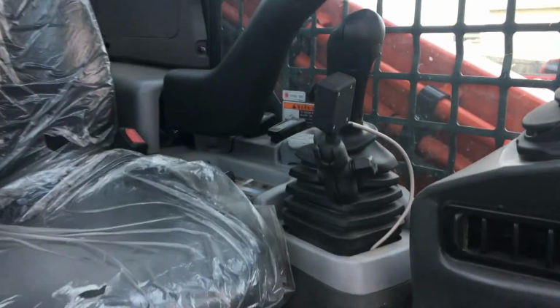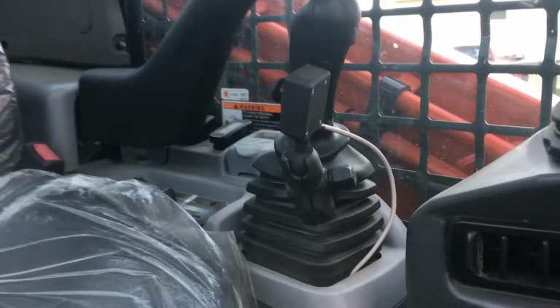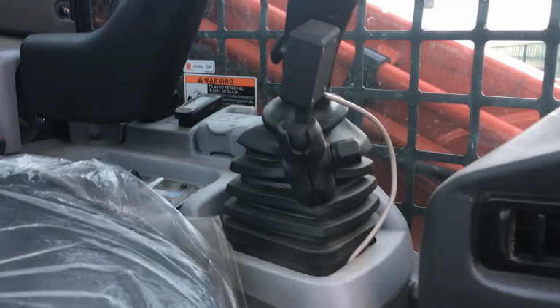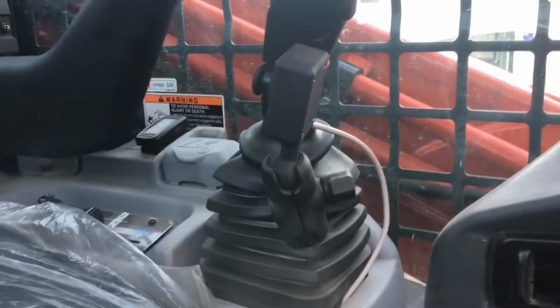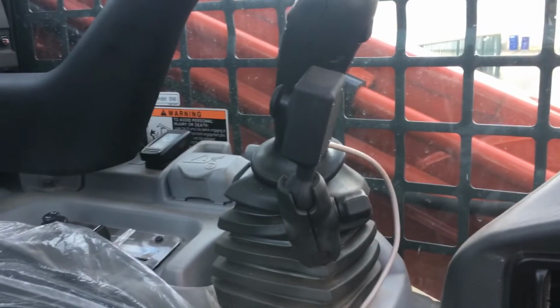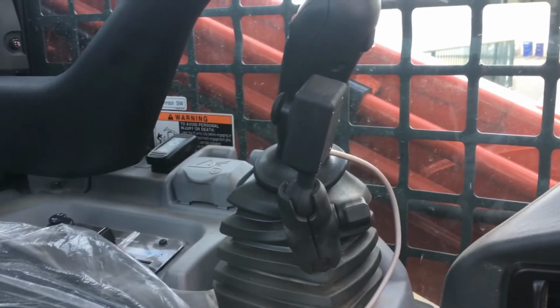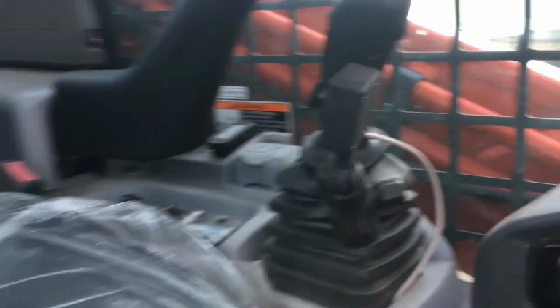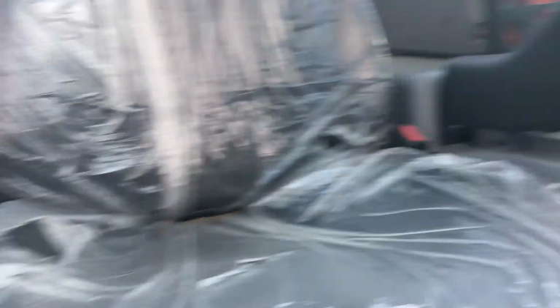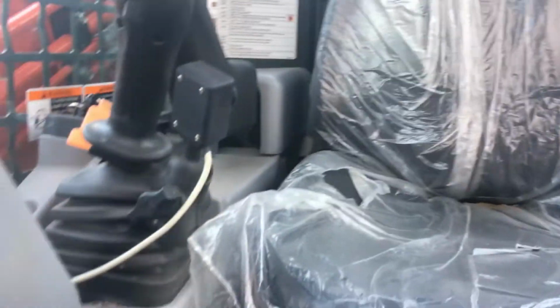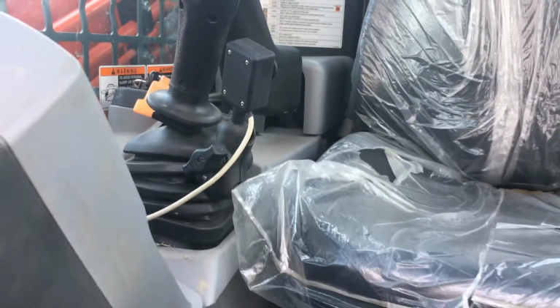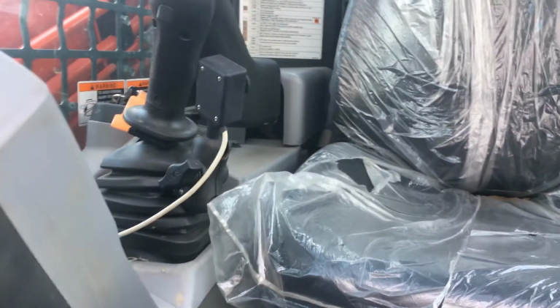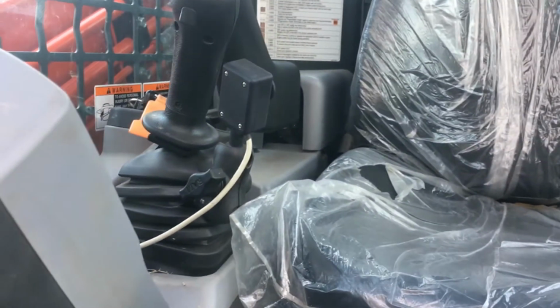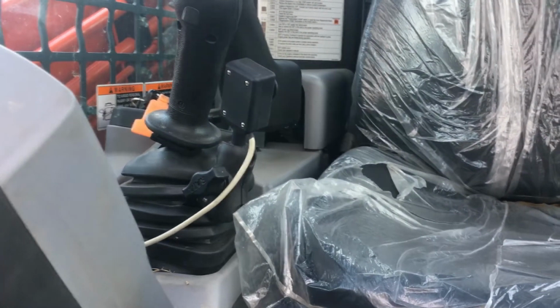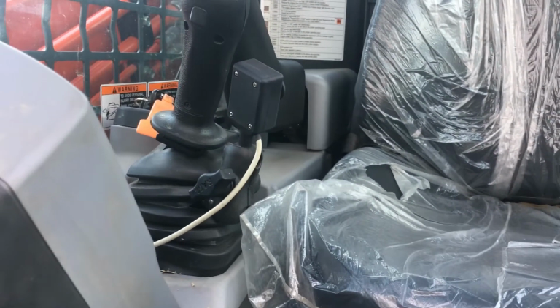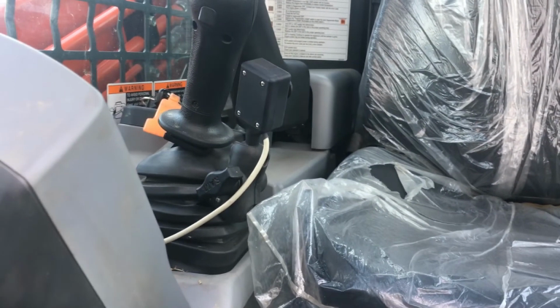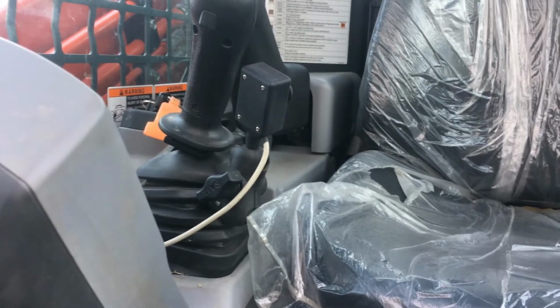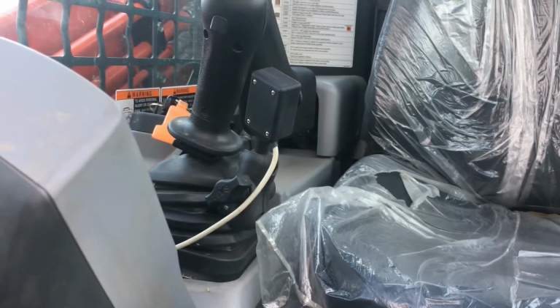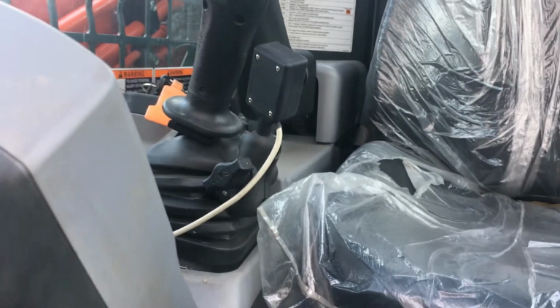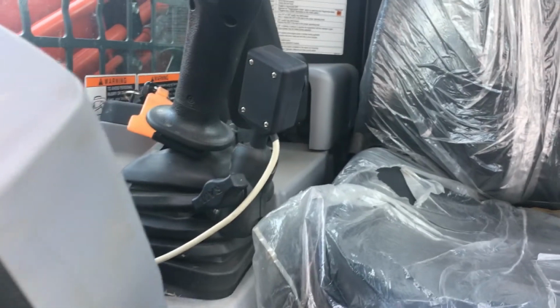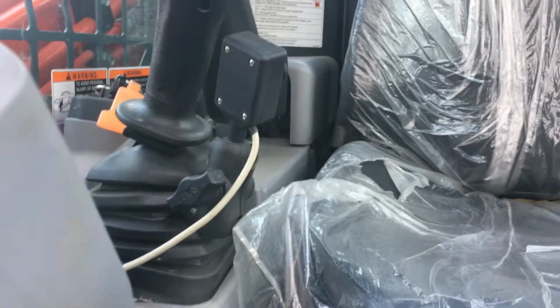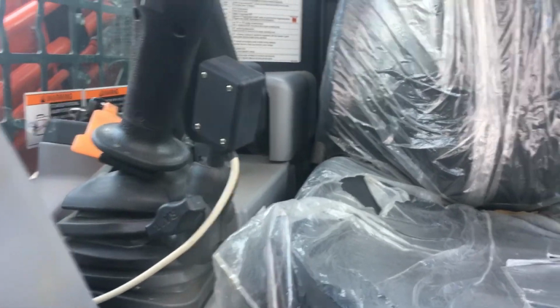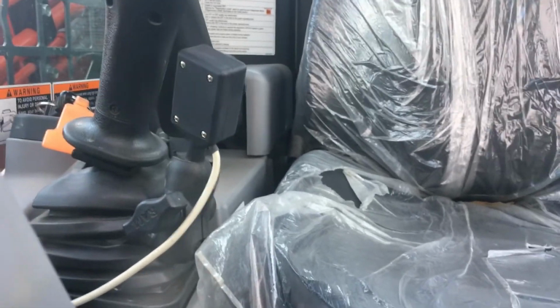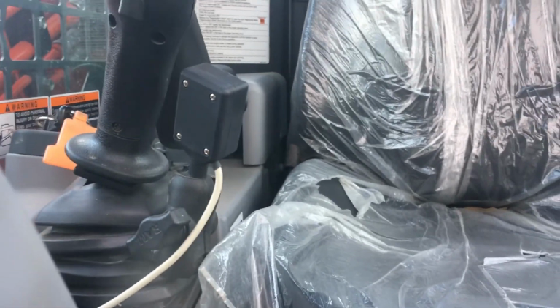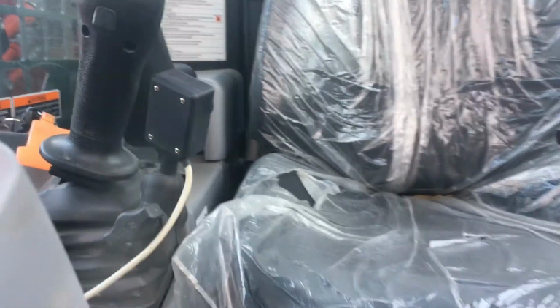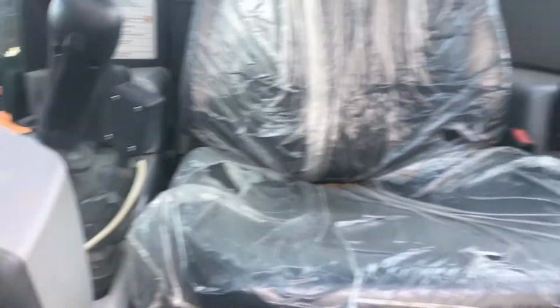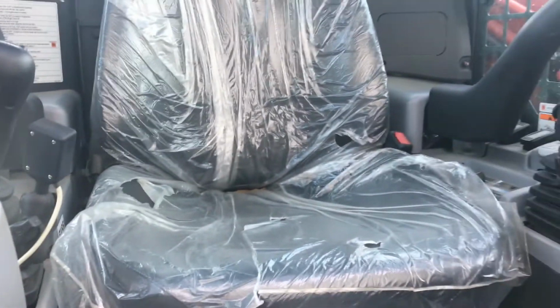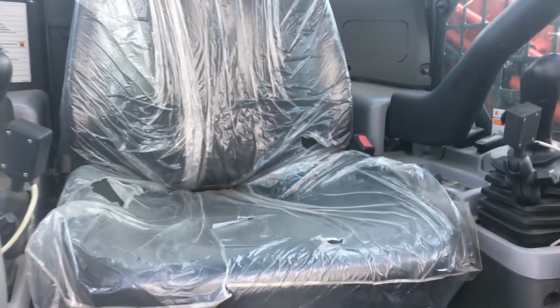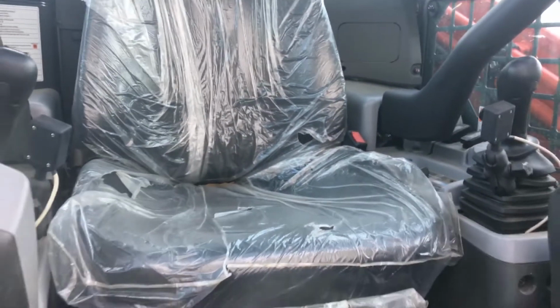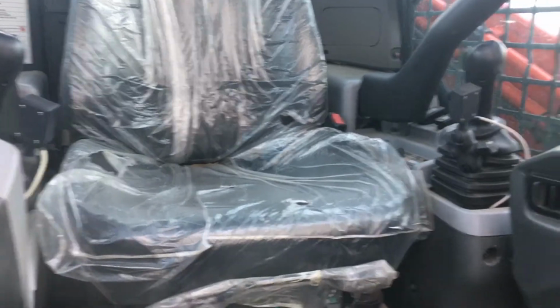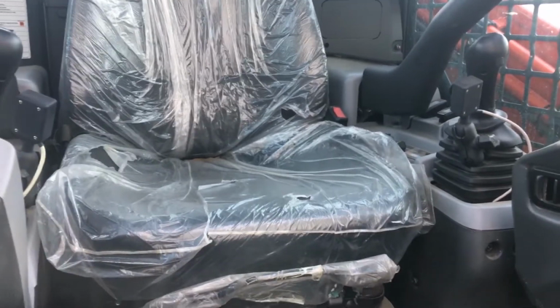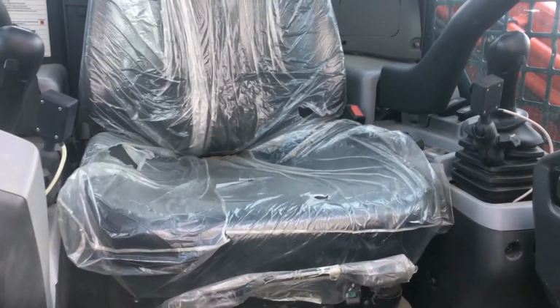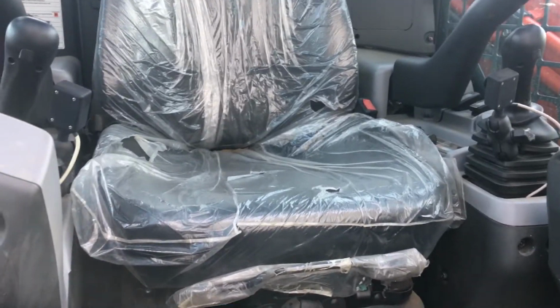Using our super controller, you've got one joystick here, you've got one joystick here. We're able to use just the thumb tips off of our hands and we're able to actually operate this thing very easily and effectively. I'm just going to show you how that works.